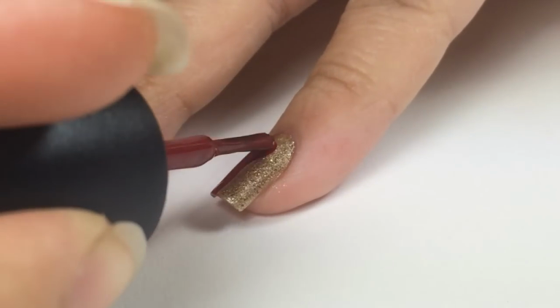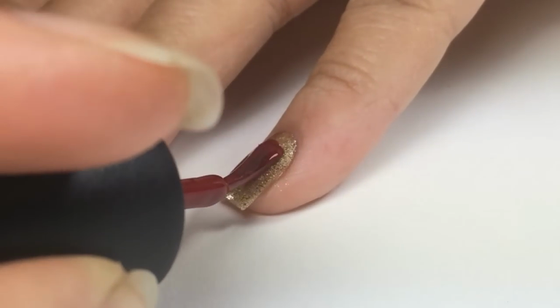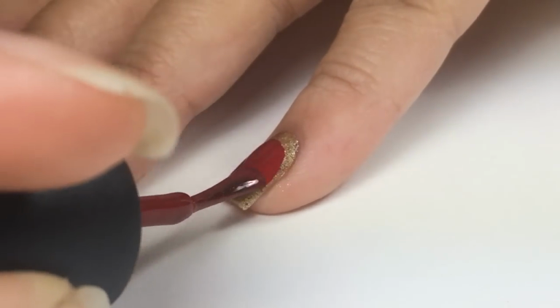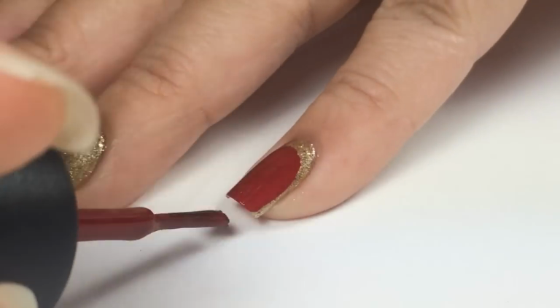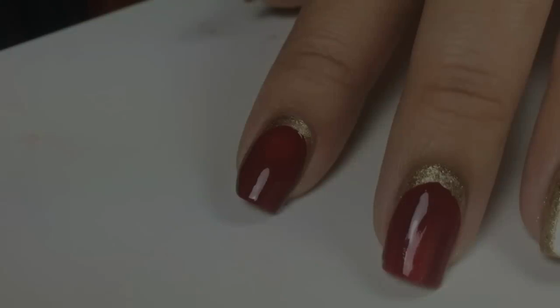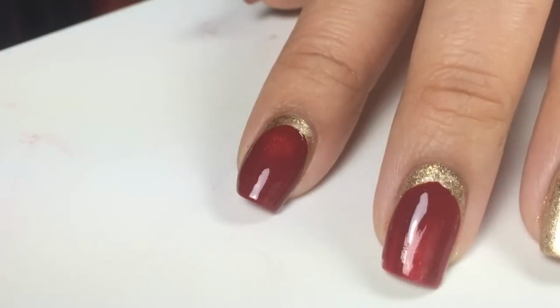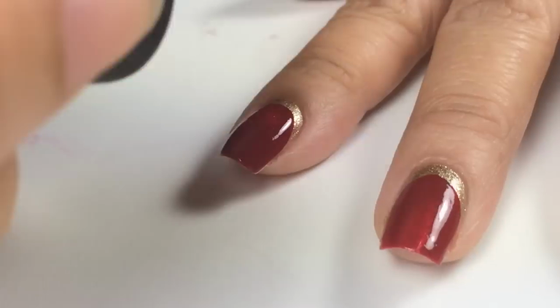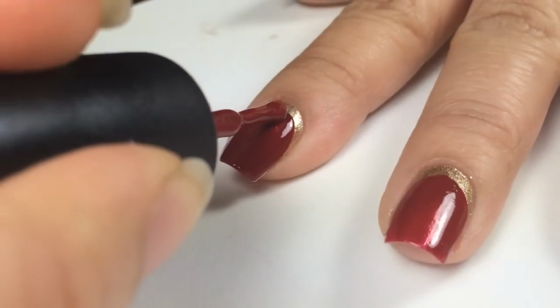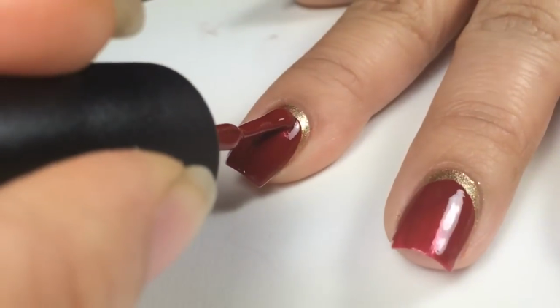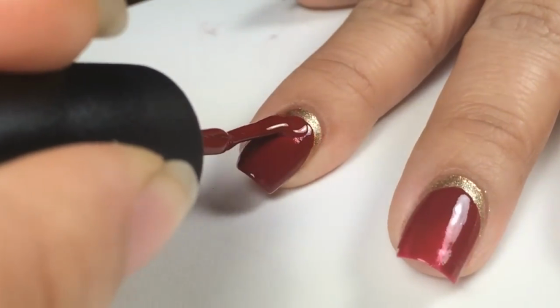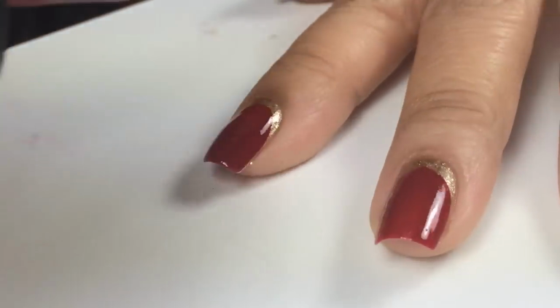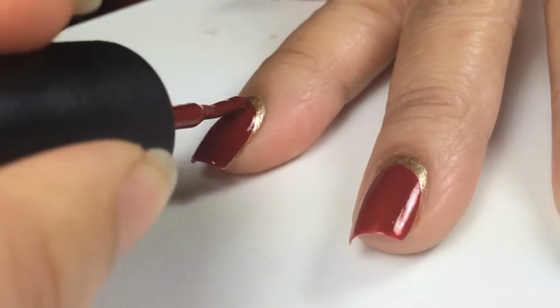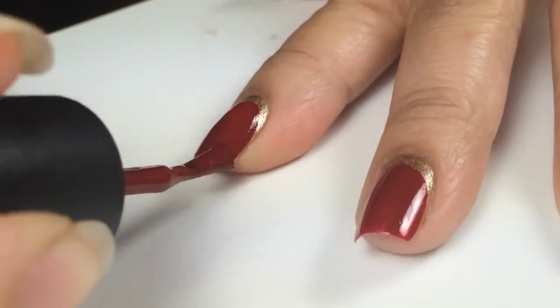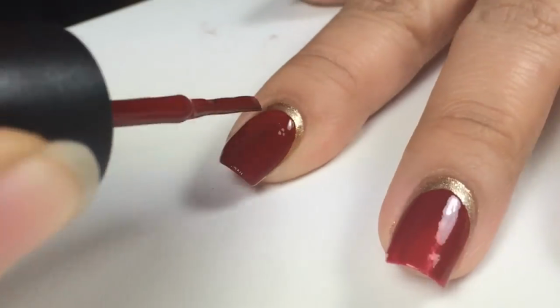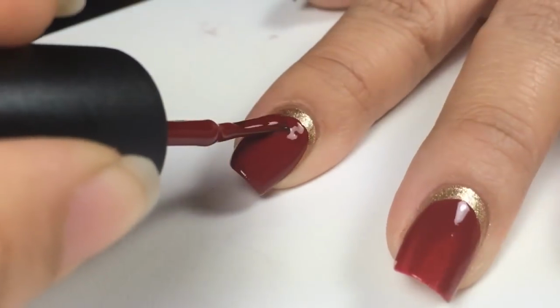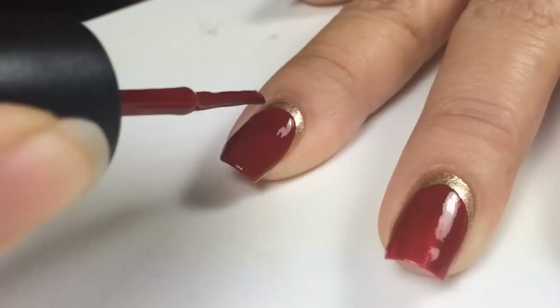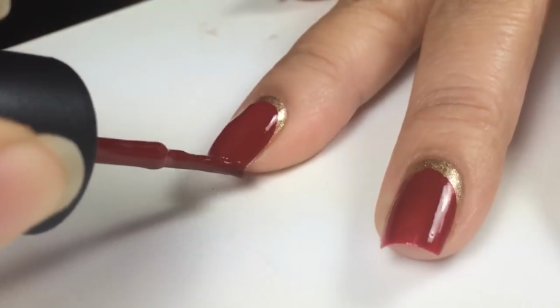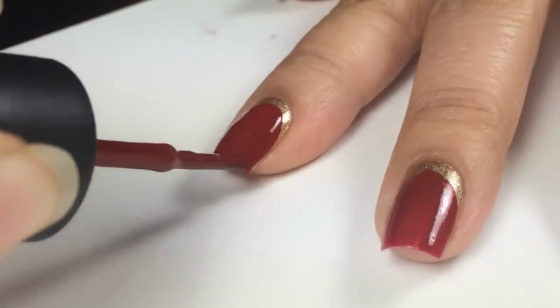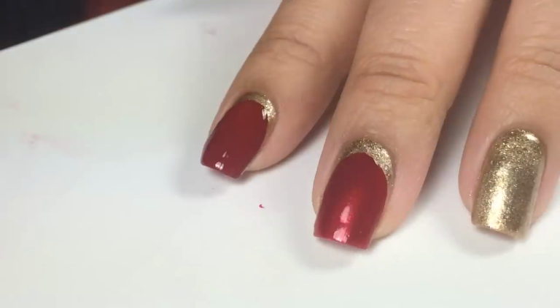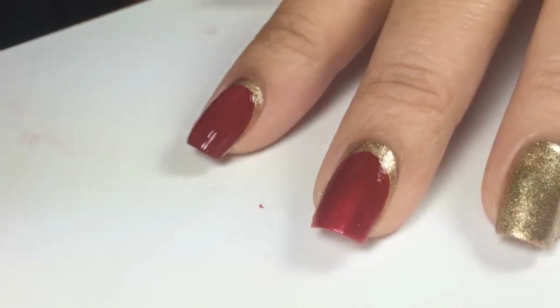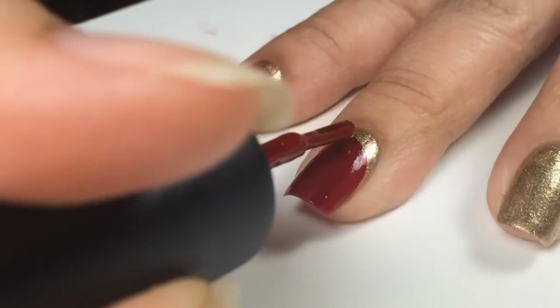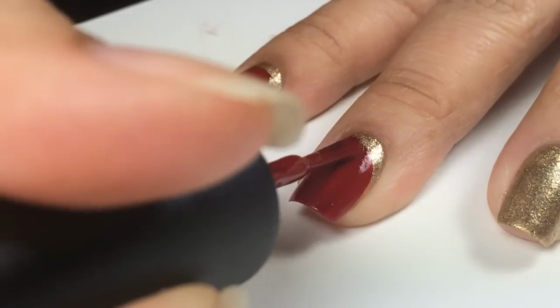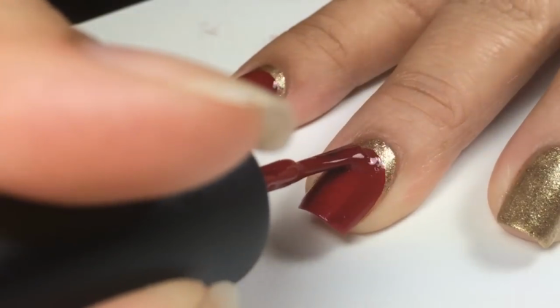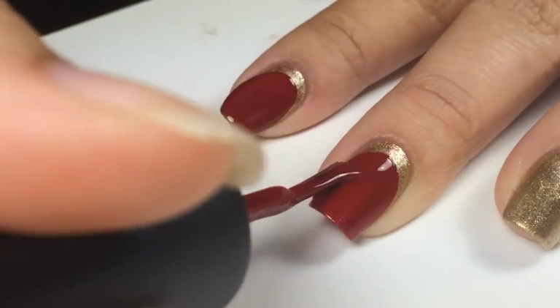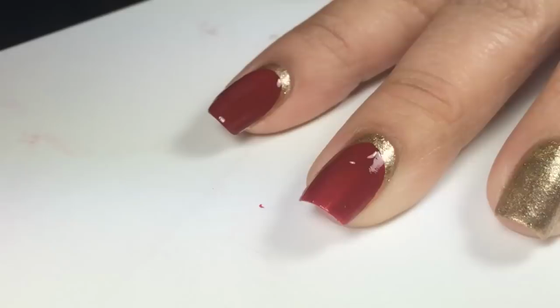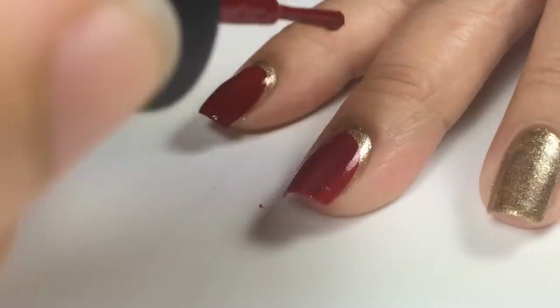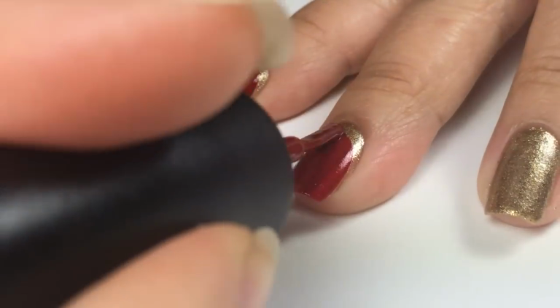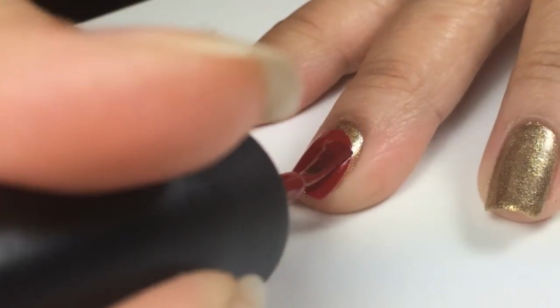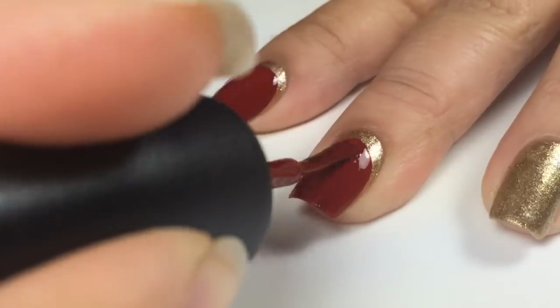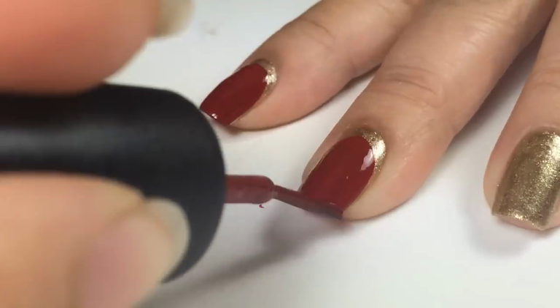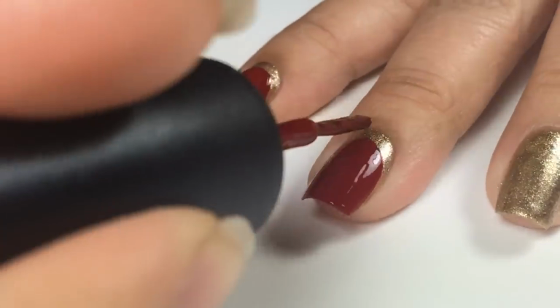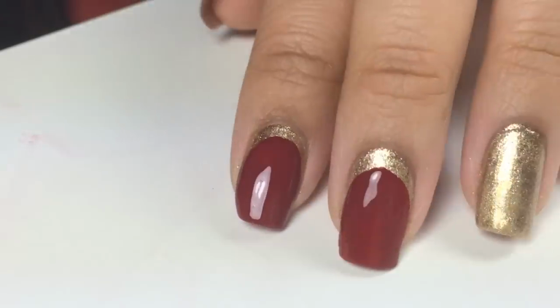And that is how you create the Ruffian design free-handed. I'll apply a second coat to all my nails. I prefer painting the free-hand Ruffian design.